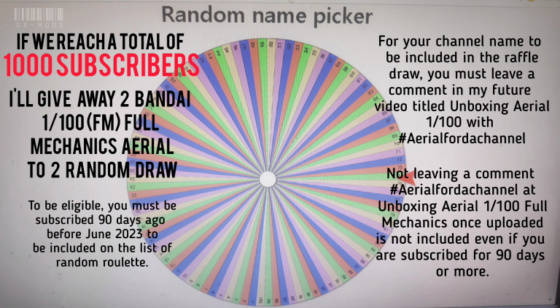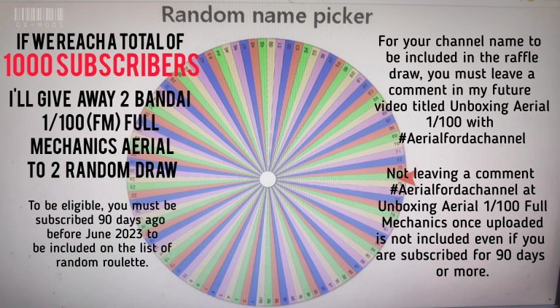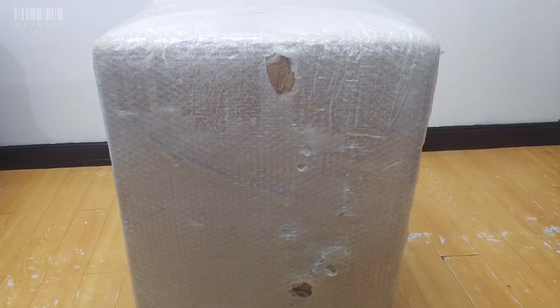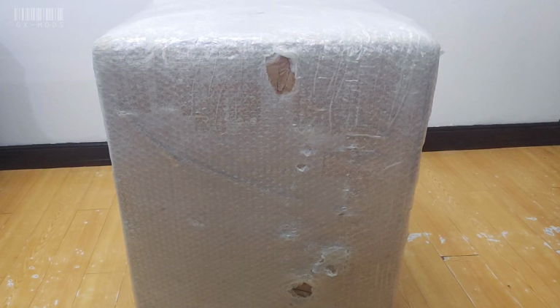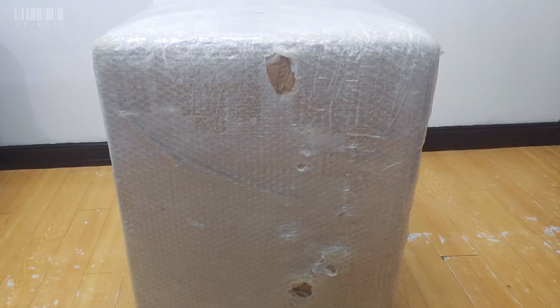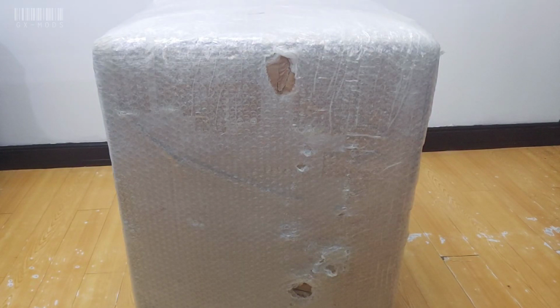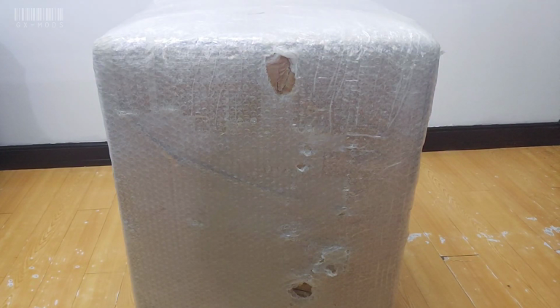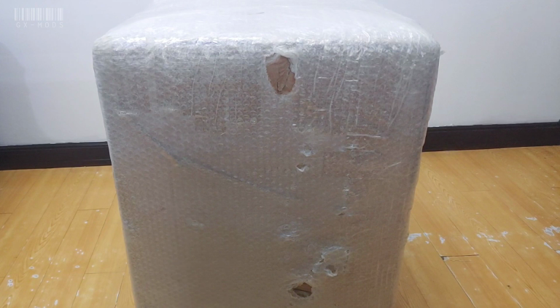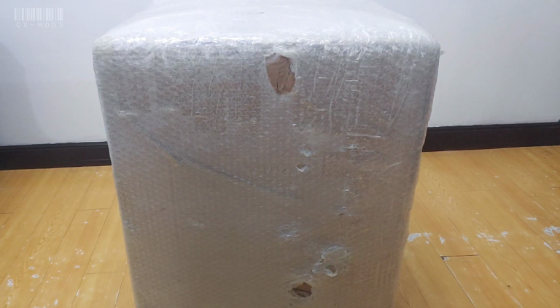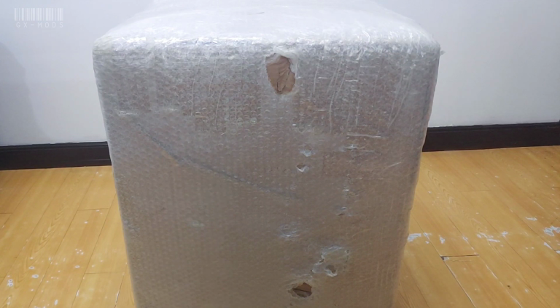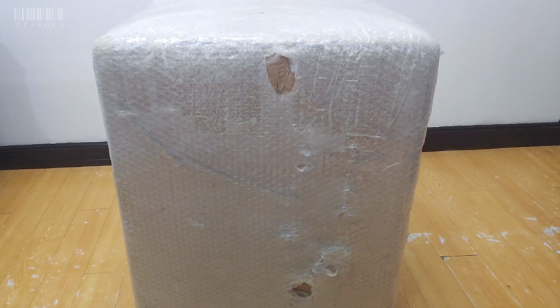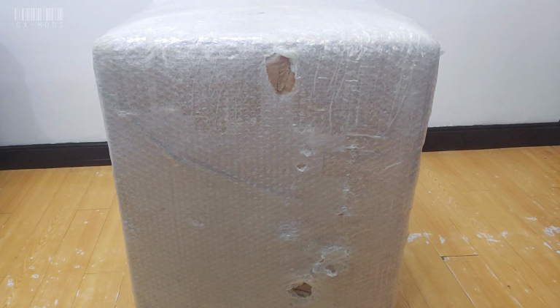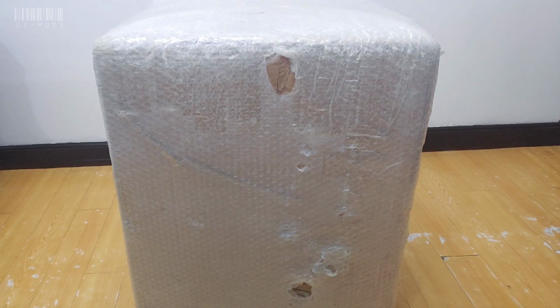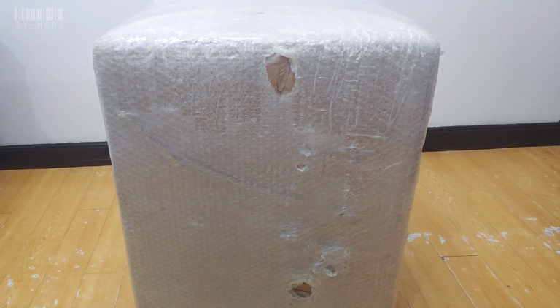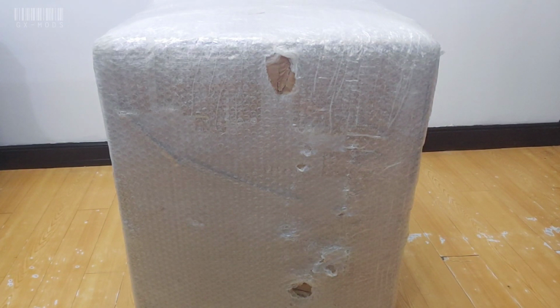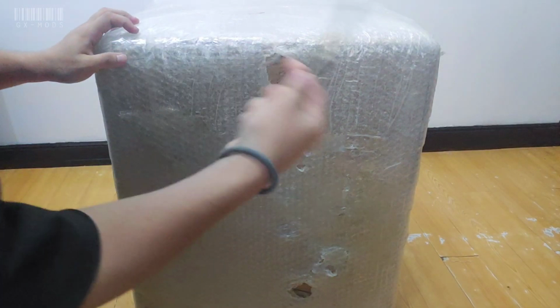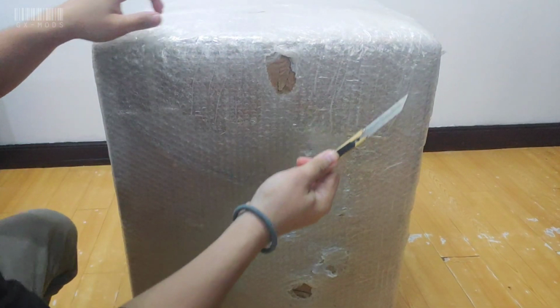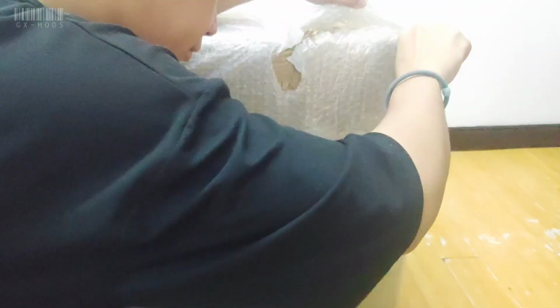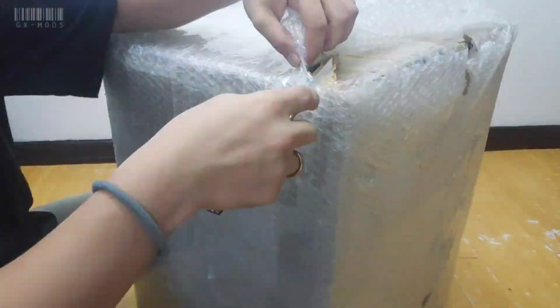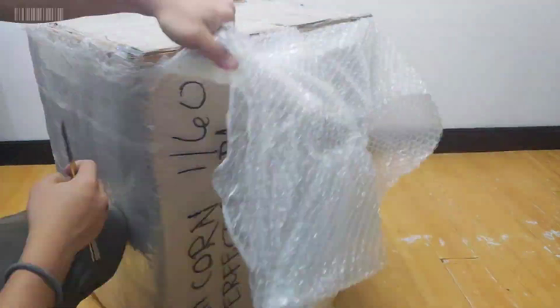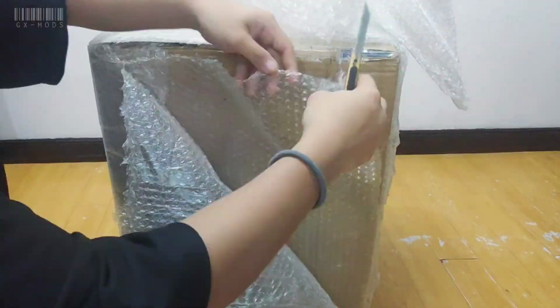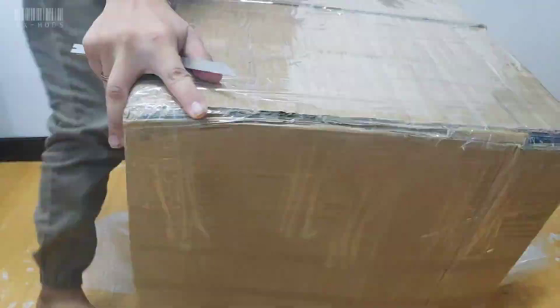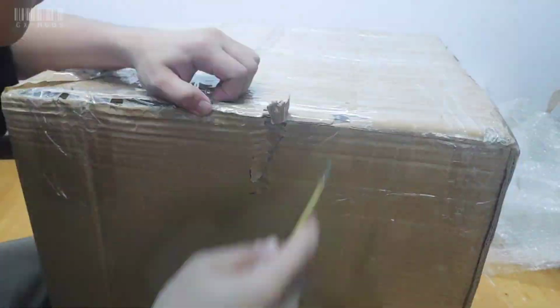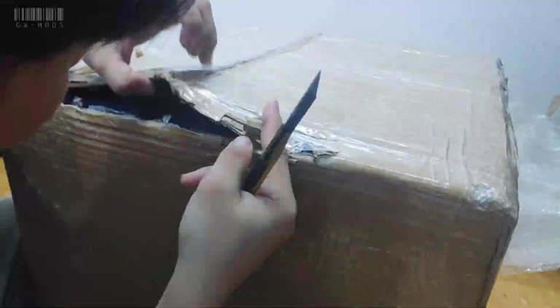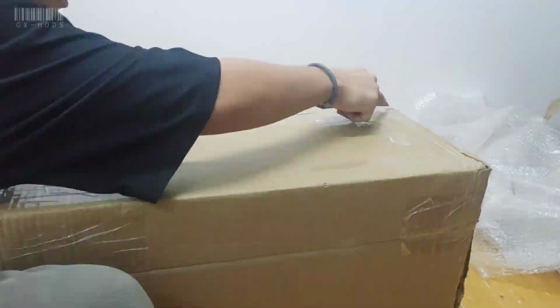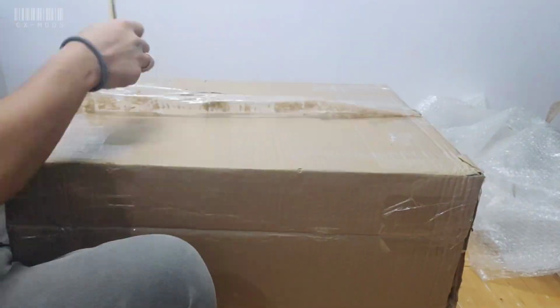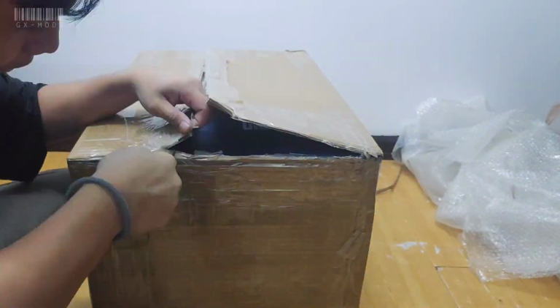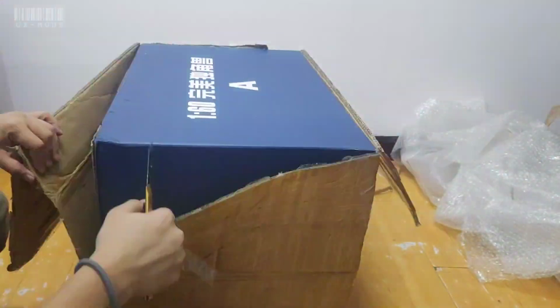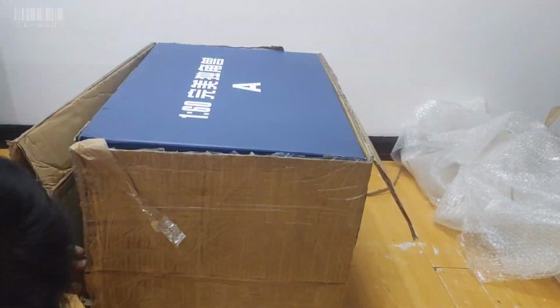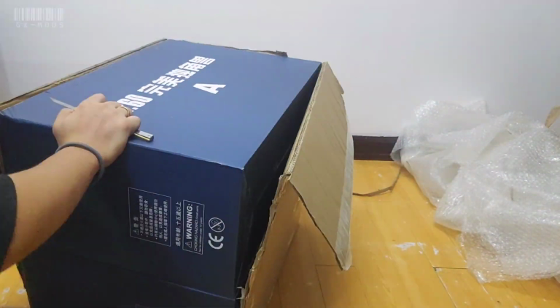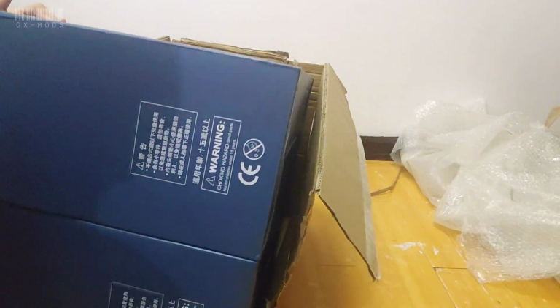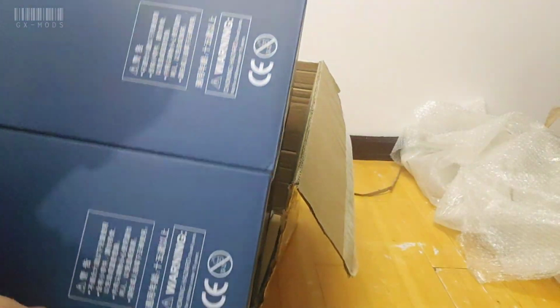Now that announcement is done, let's go back to unboxing the Perfect Great Unicorn Perfectibility. All I can say is that its box is surprisingly big. What a good way to start your January, don't you agree?